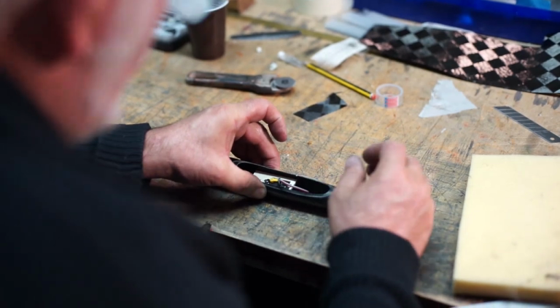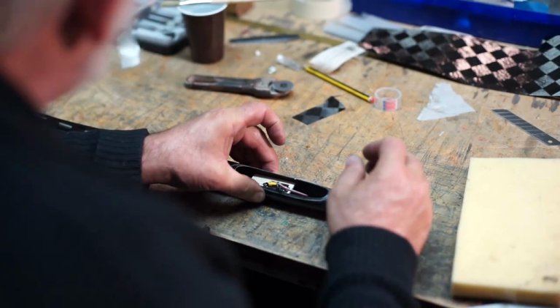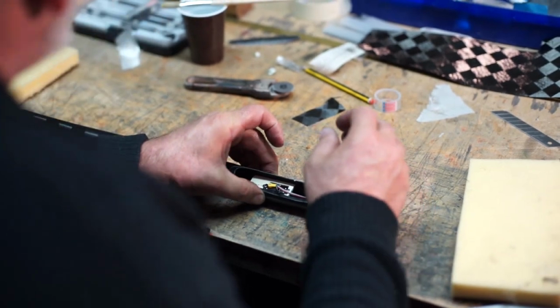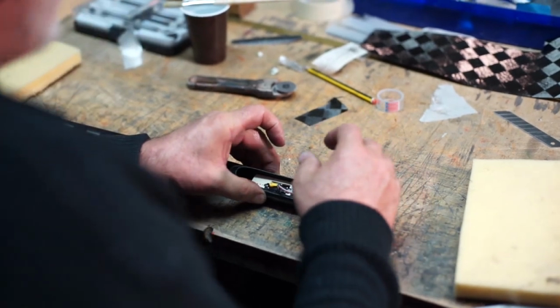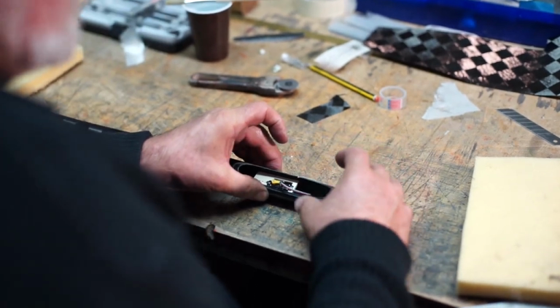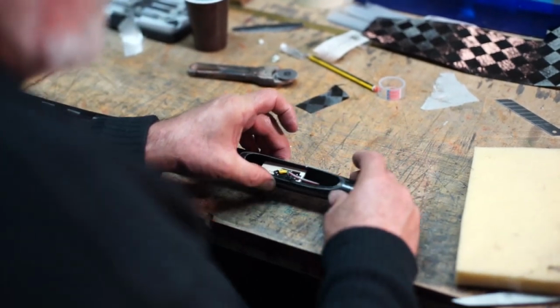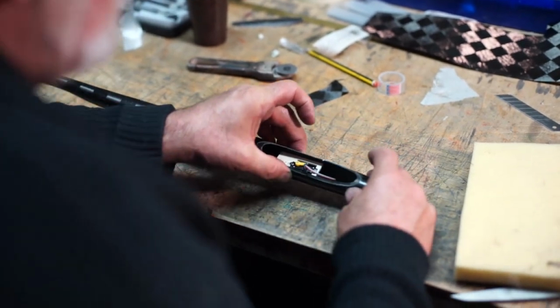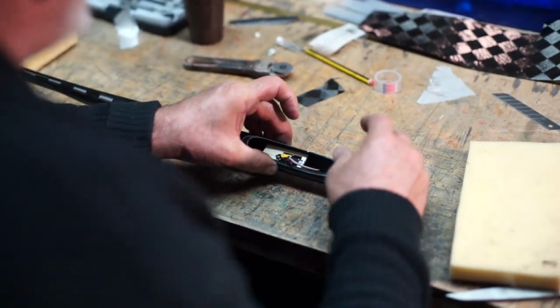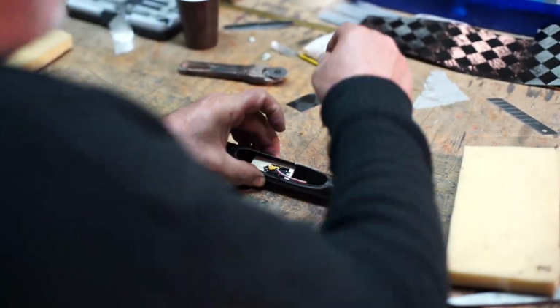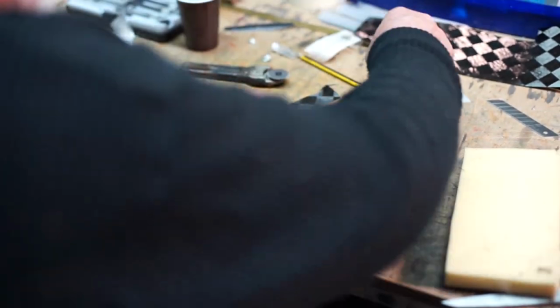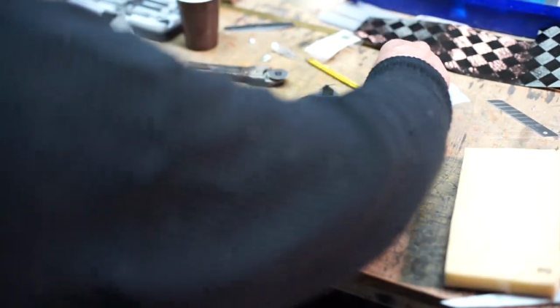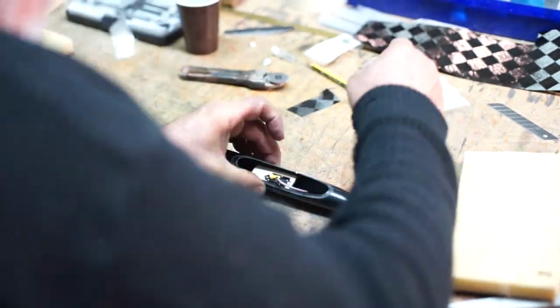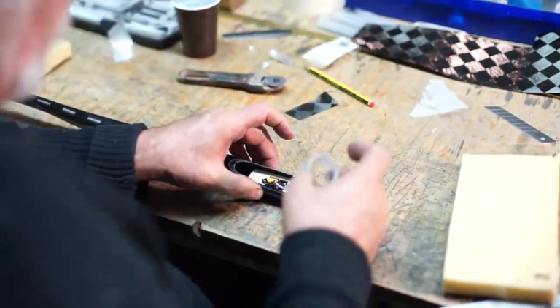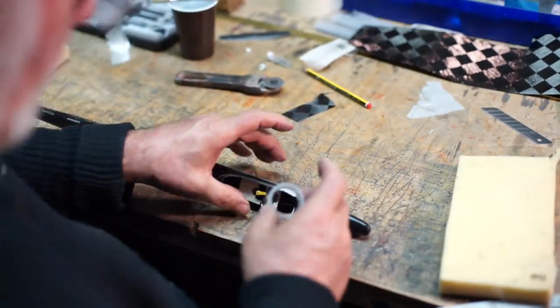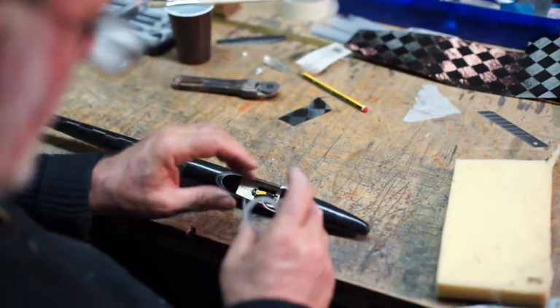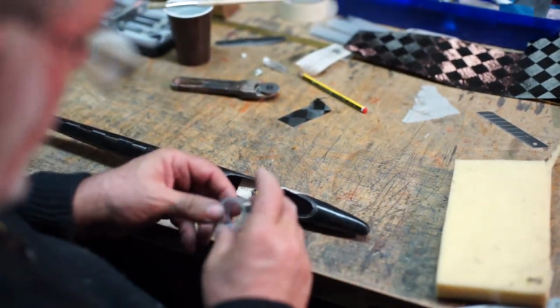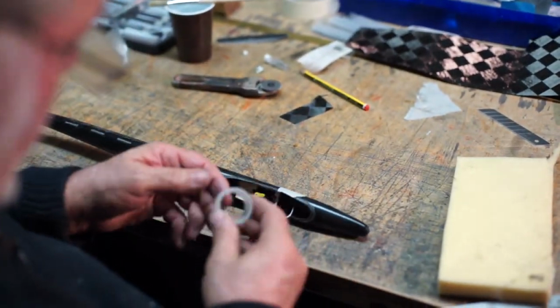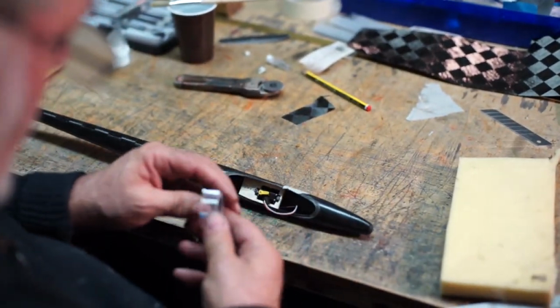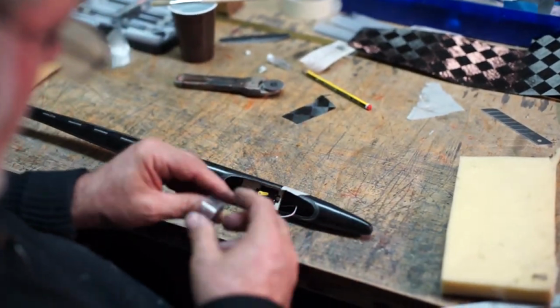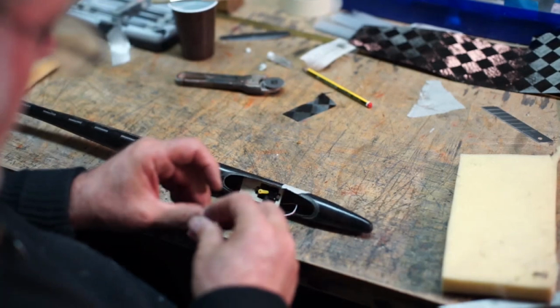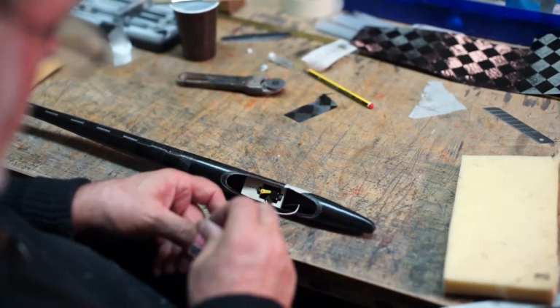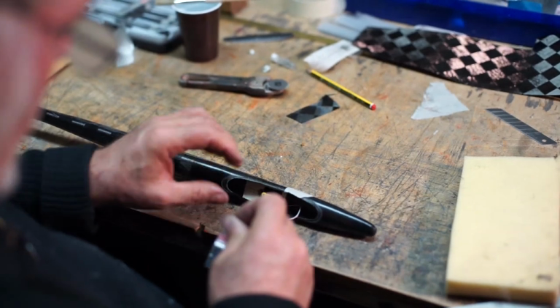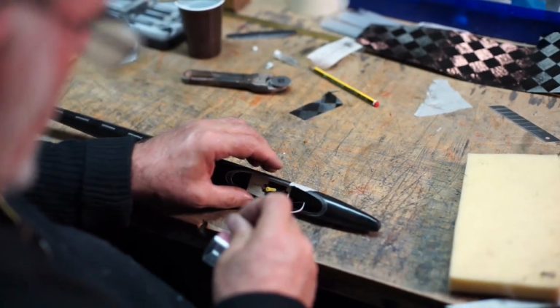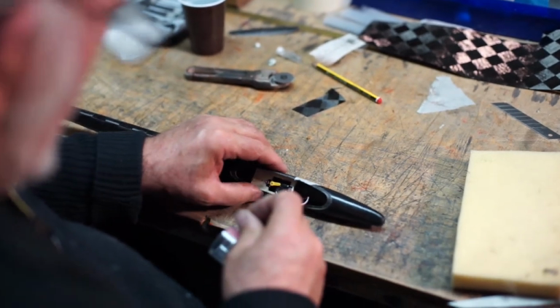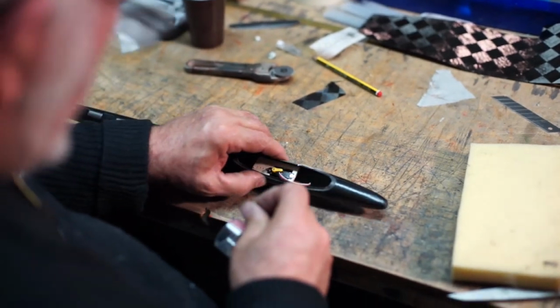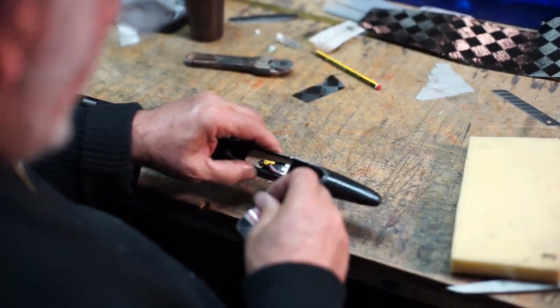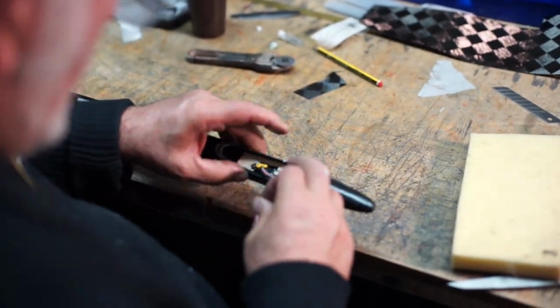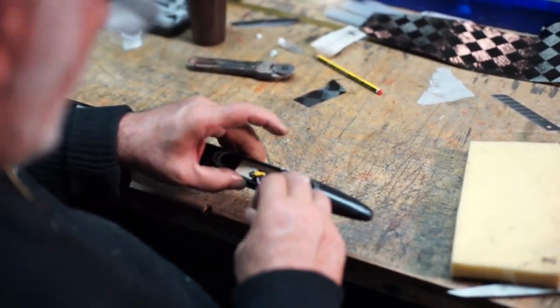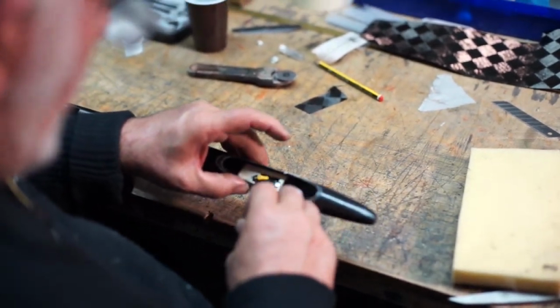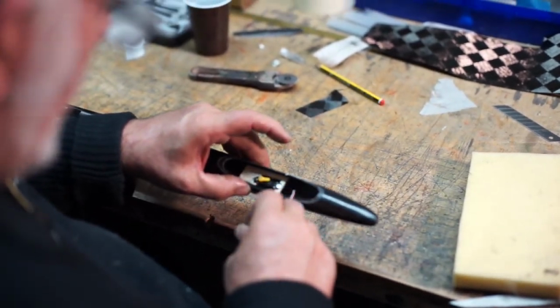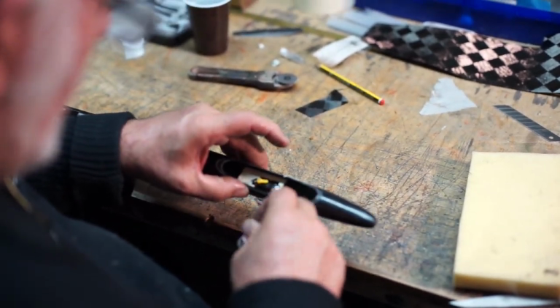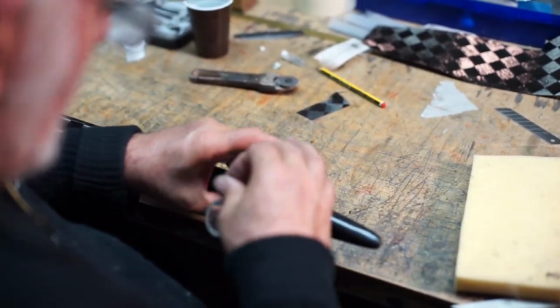Und da werden wir jetzt noch irgendeine Tierestreife rumkleben, damit wir ein bisschen noch Spannung bringen in den Kram.